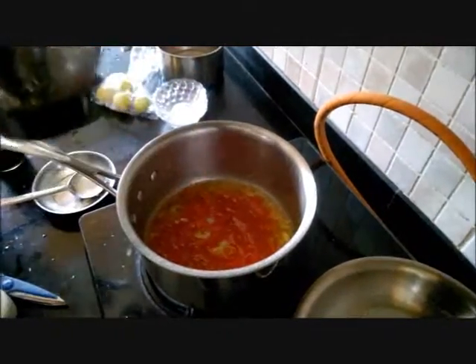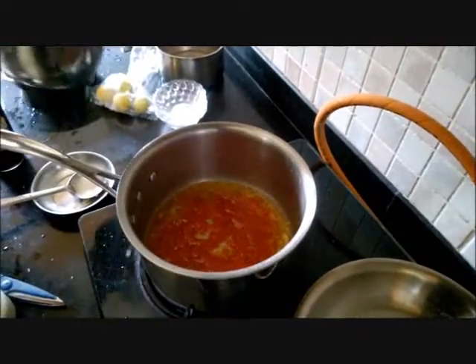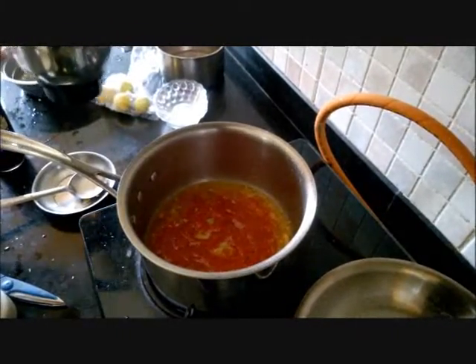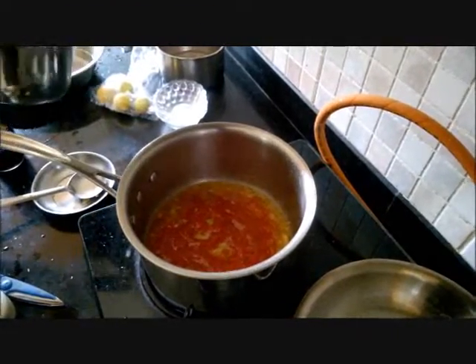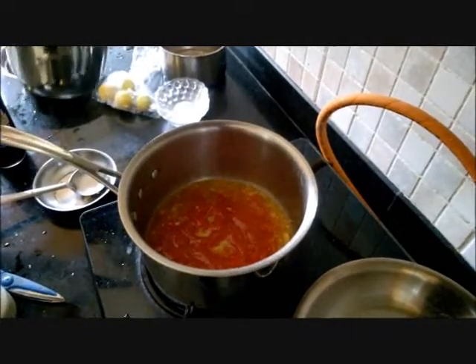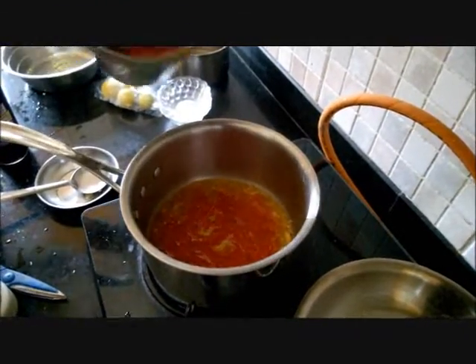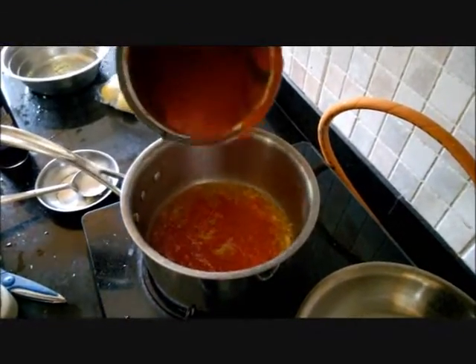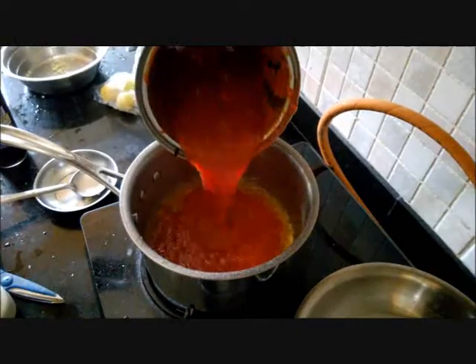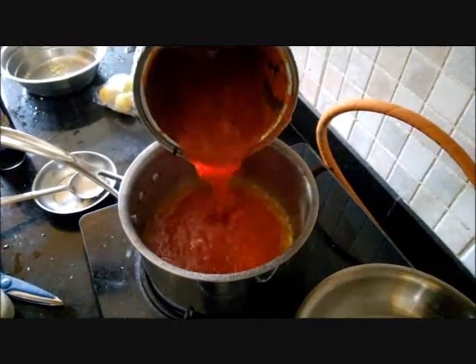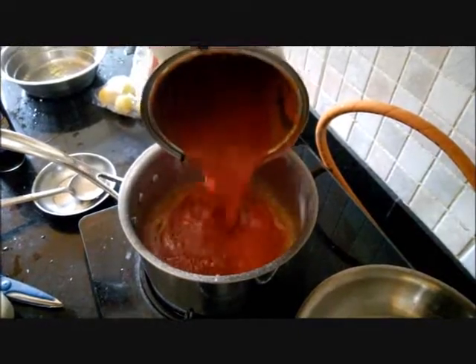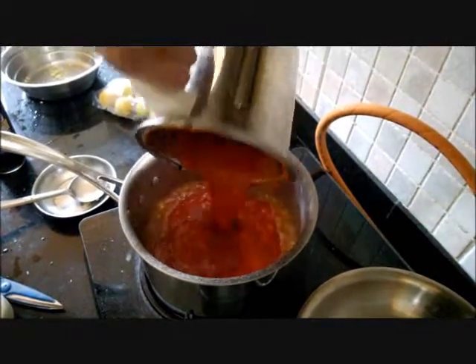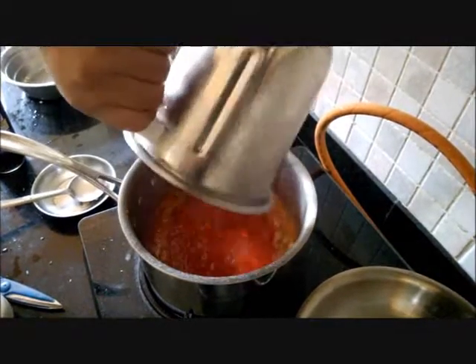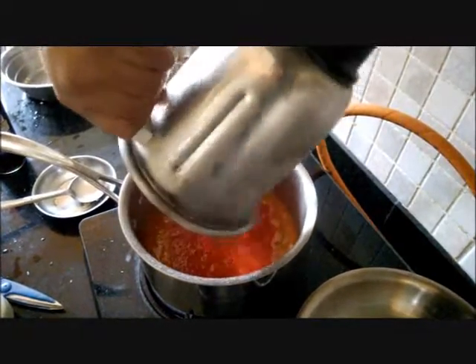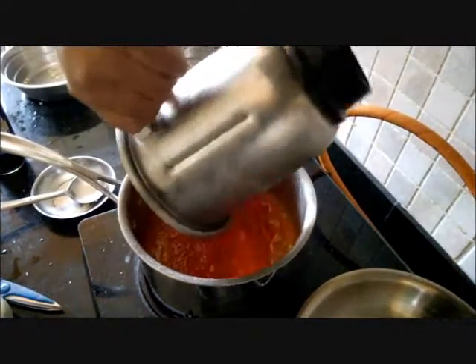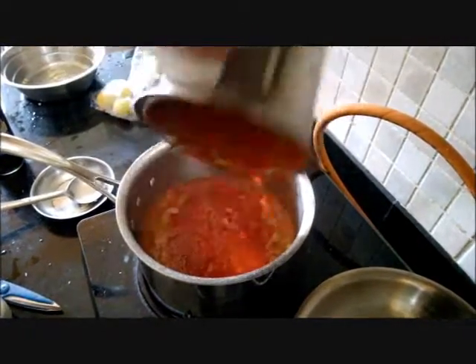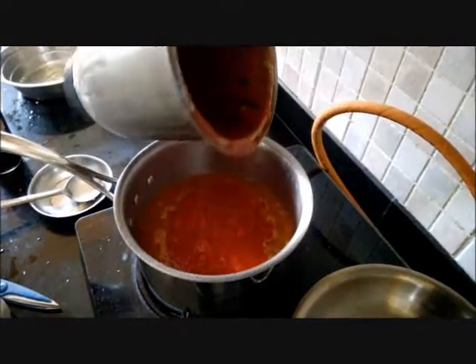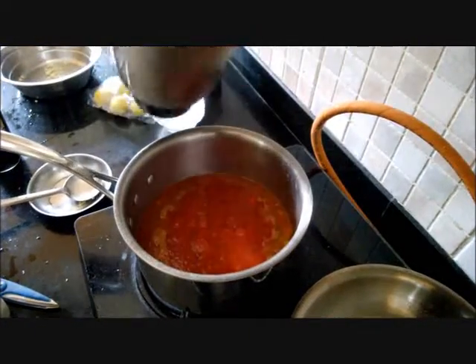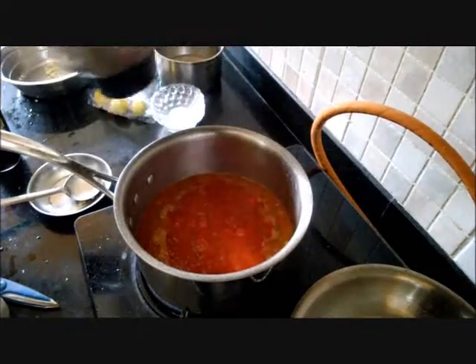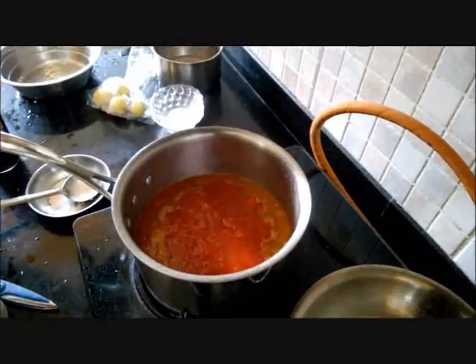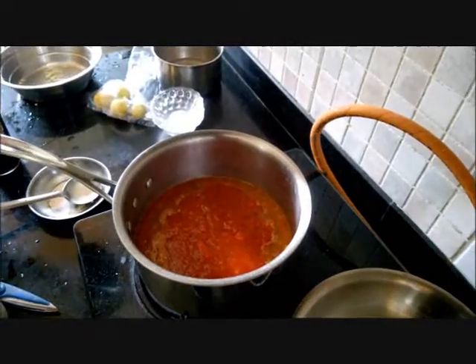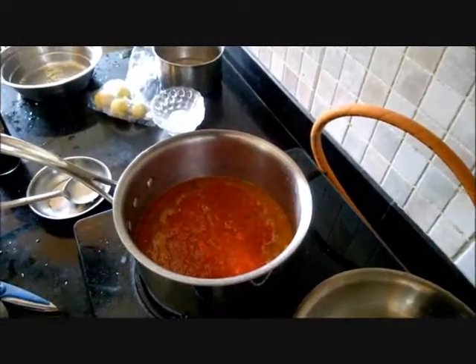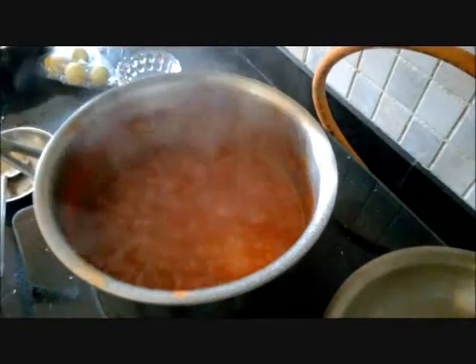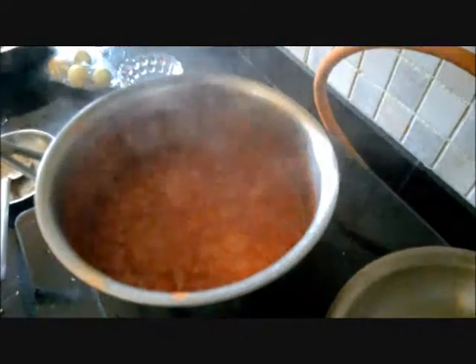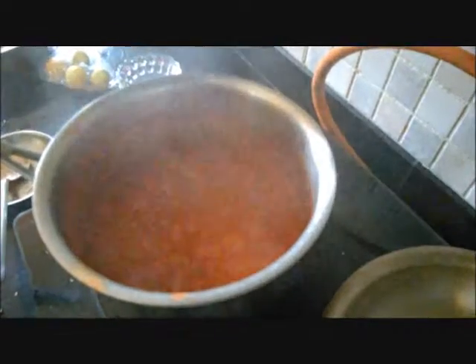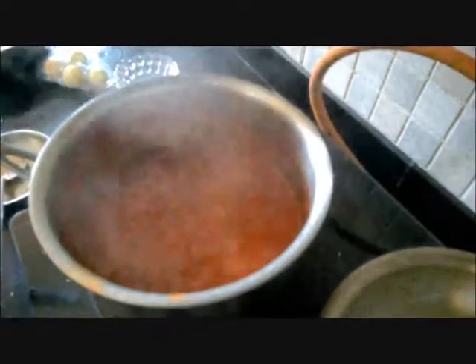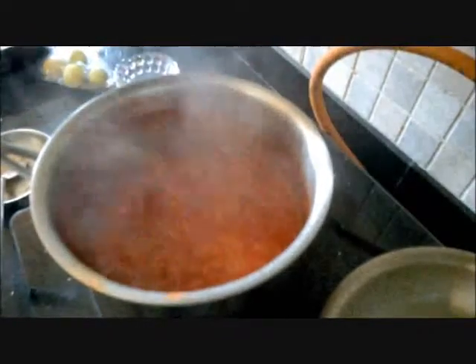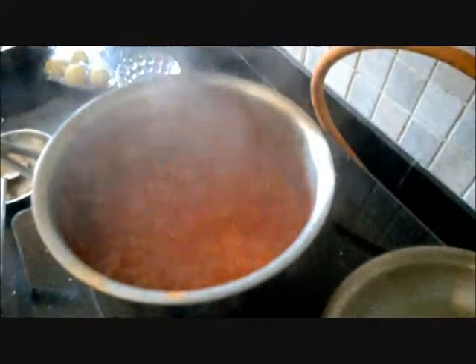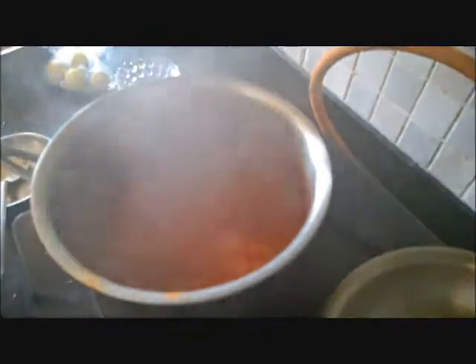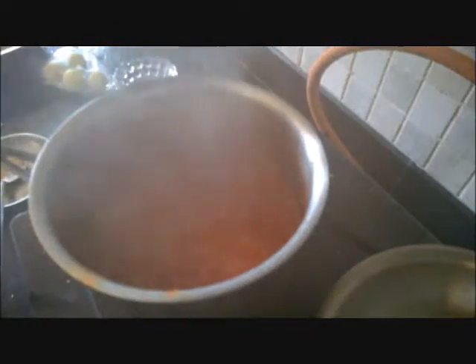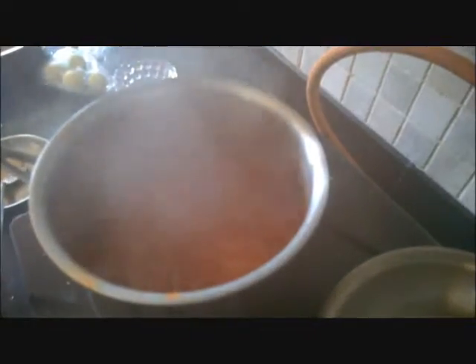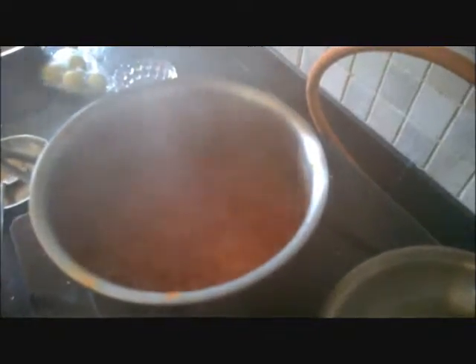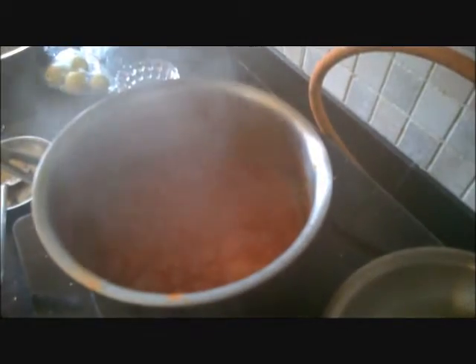Now I am adding the tomato and roasted red pepper, which we pureed in the blender earlier. Now we are going to simmer the sauce — bring it to a boil and simmer it until it coats the back of a spoon.